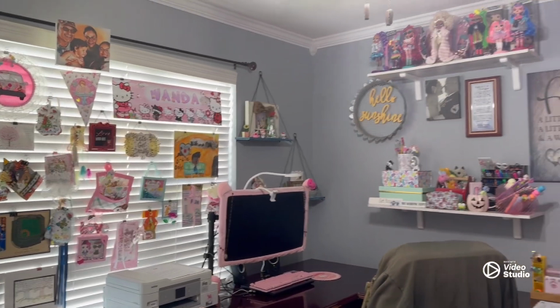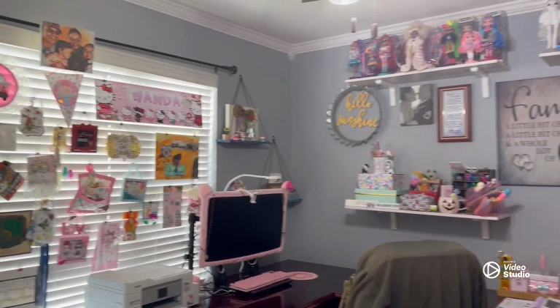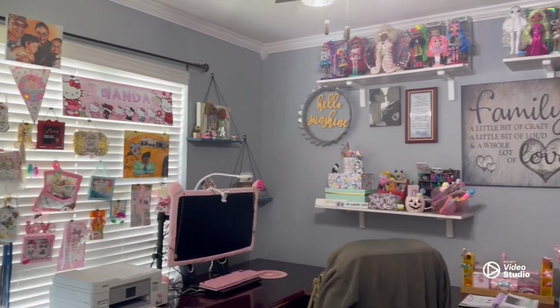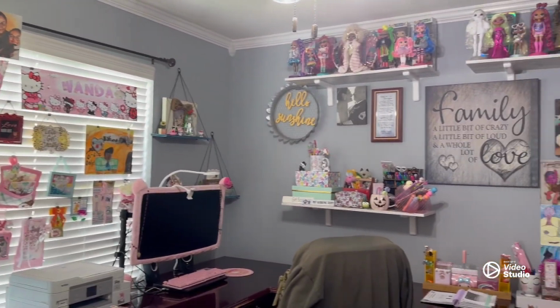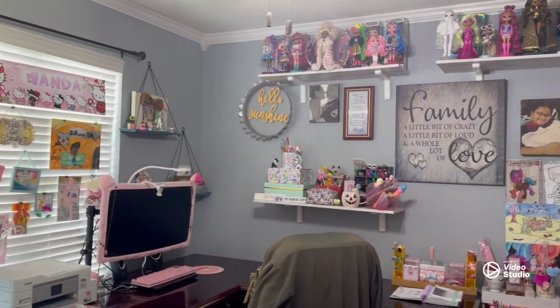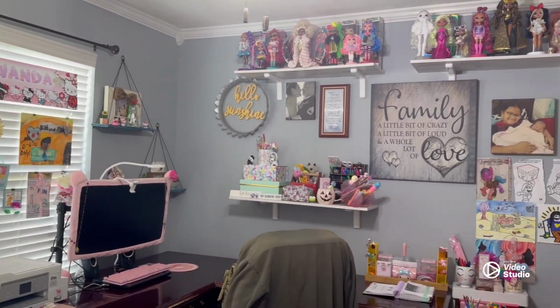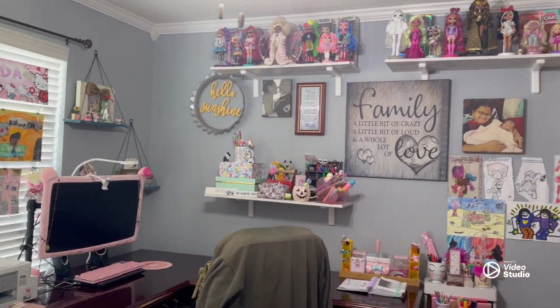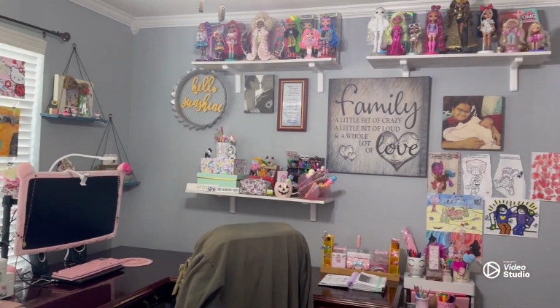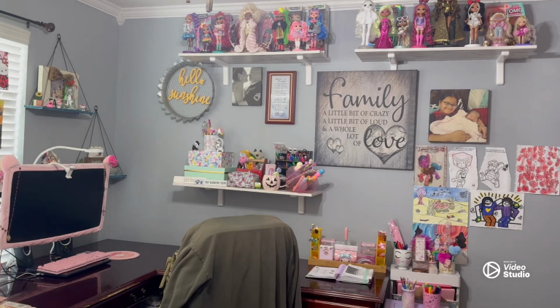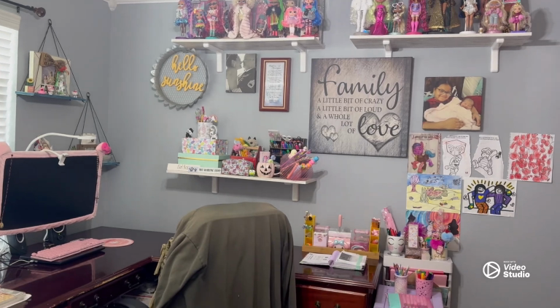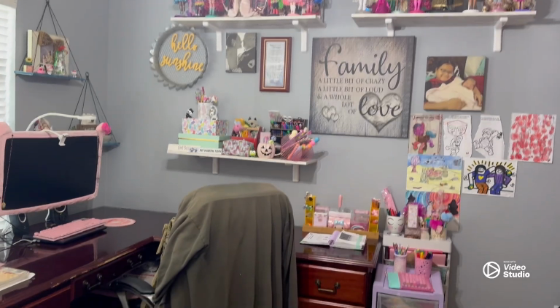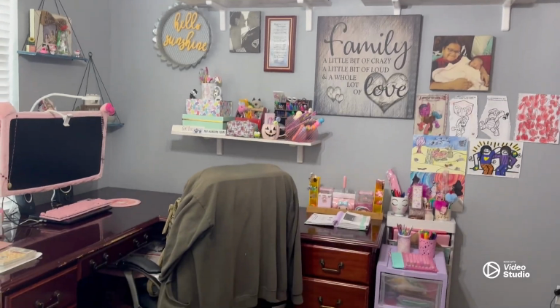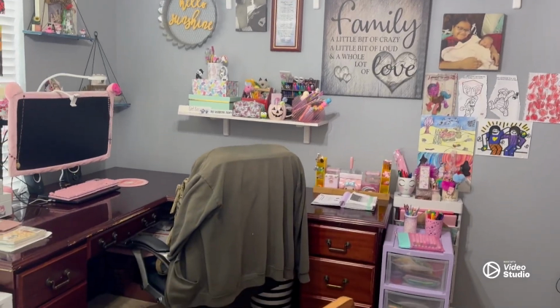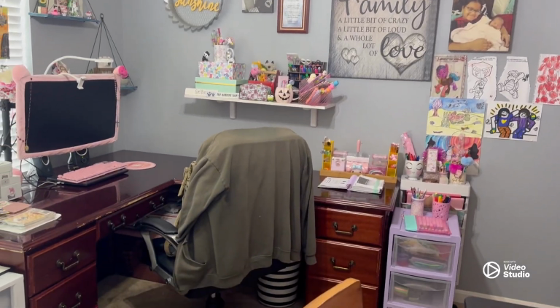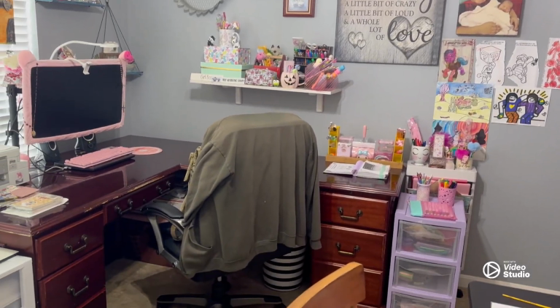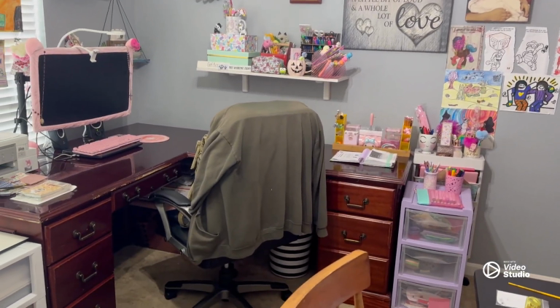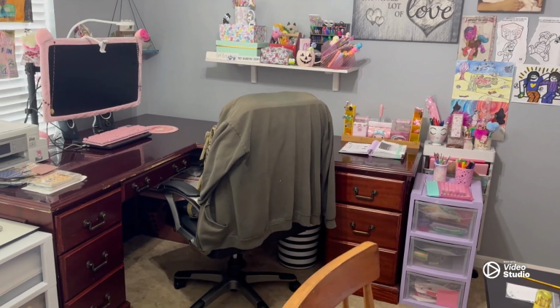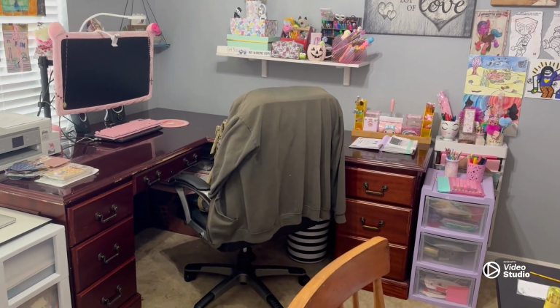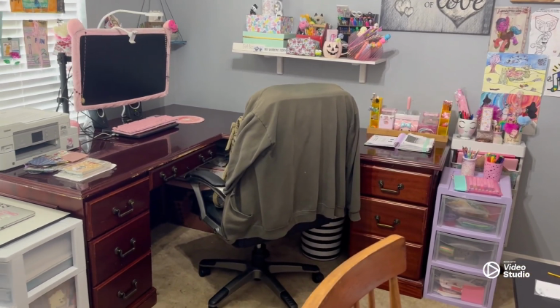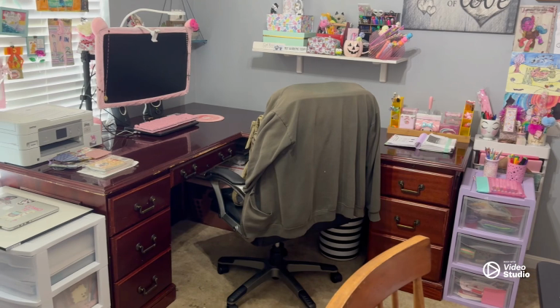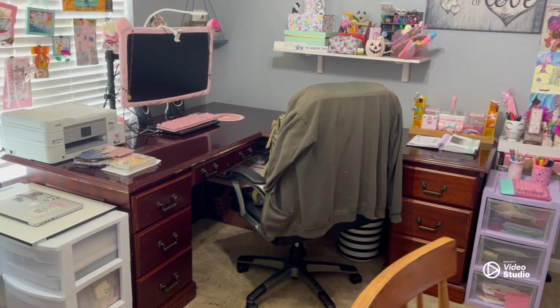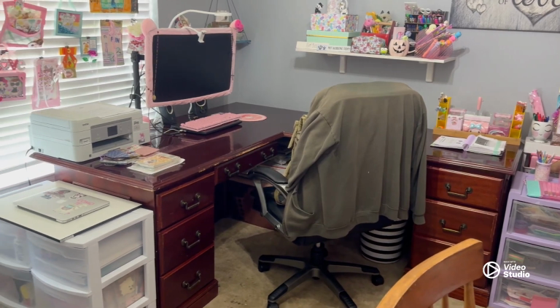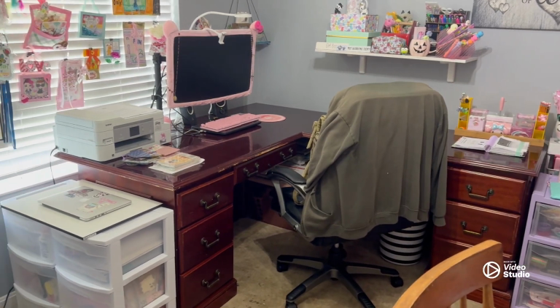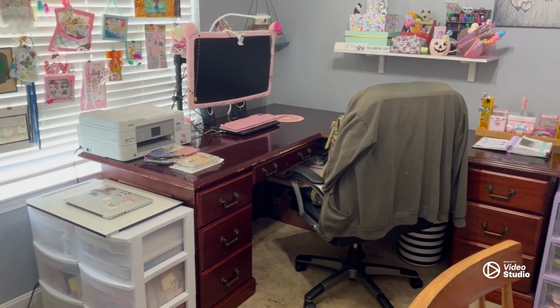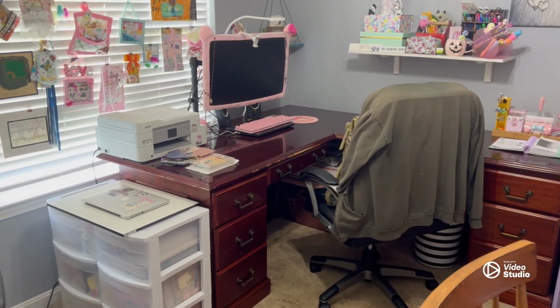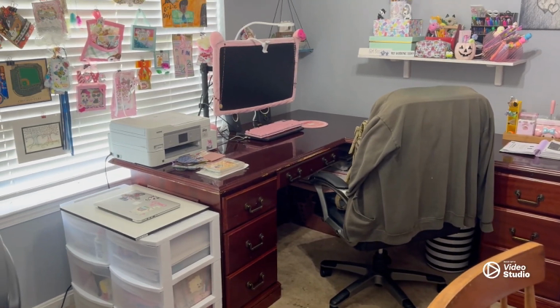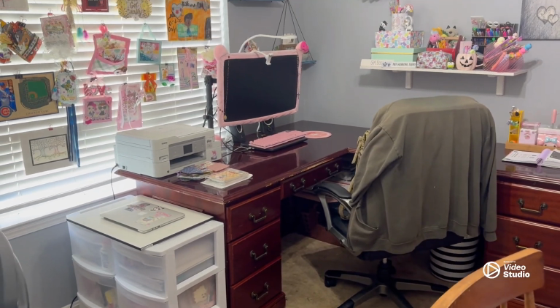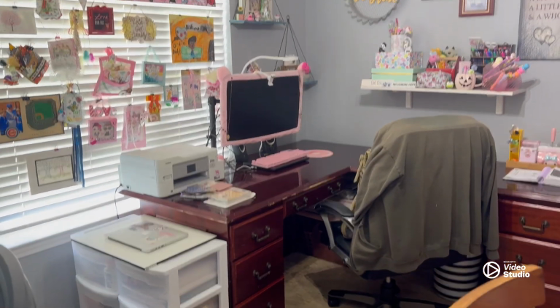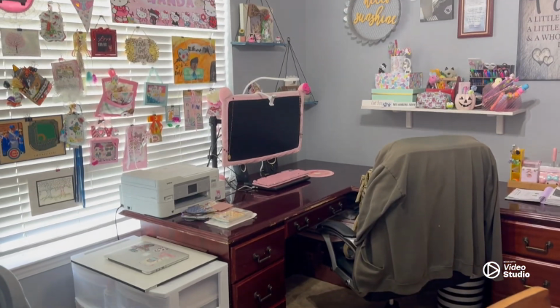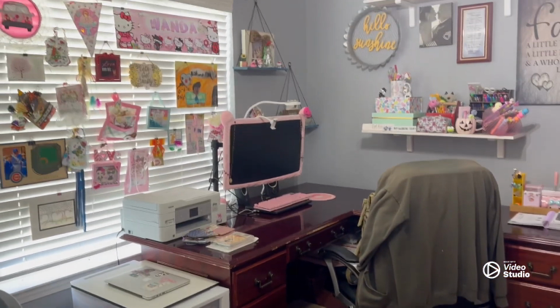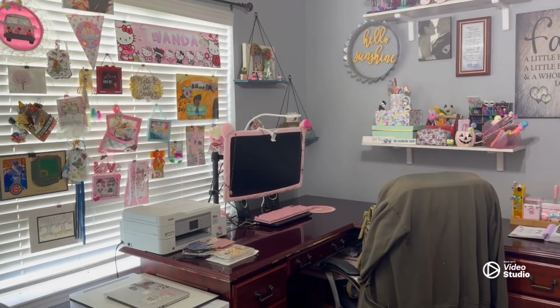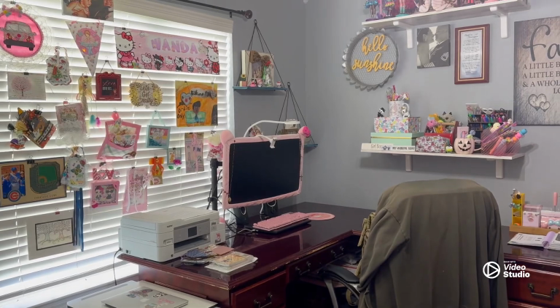I can't believe it, I love it! I'm not showing you the rest of the office because it's a mess, but this is my corner and I love it. I hope you guys loved it too — love y'all, see you on my next video, bye!